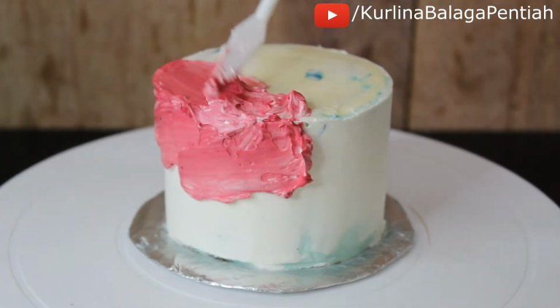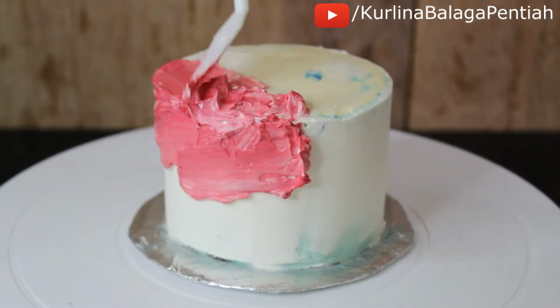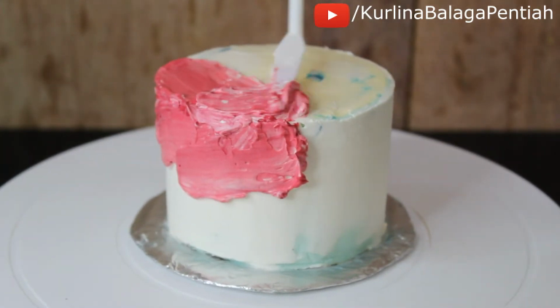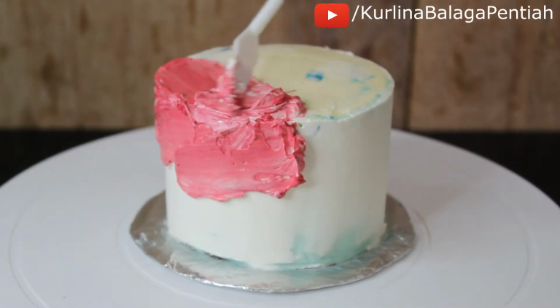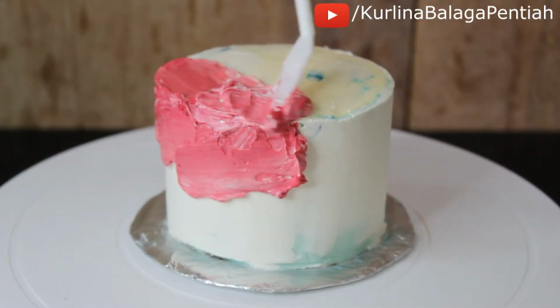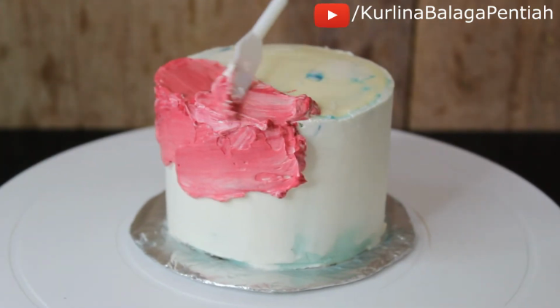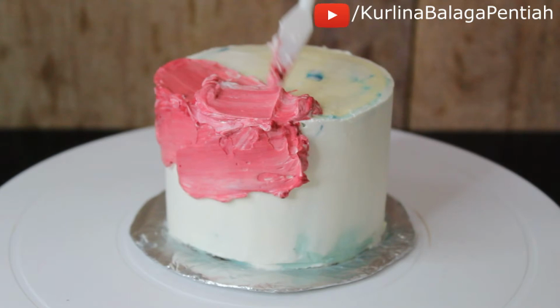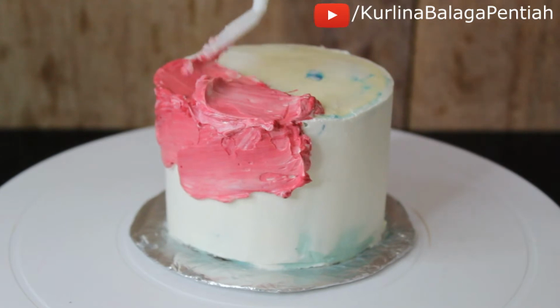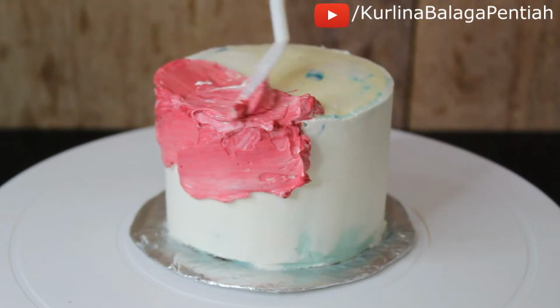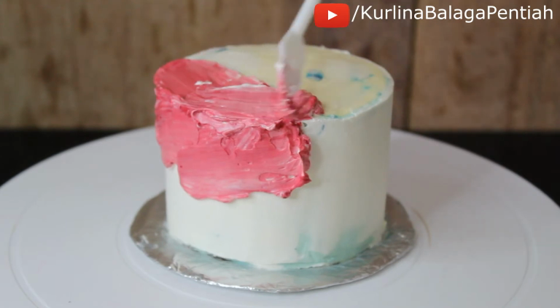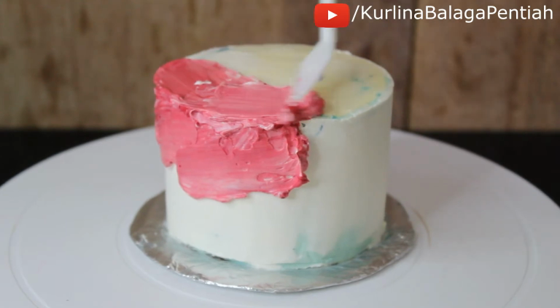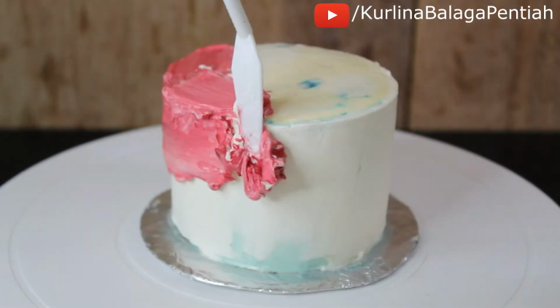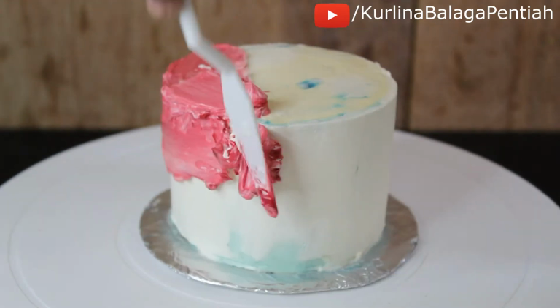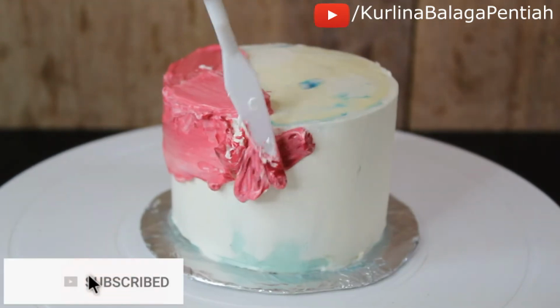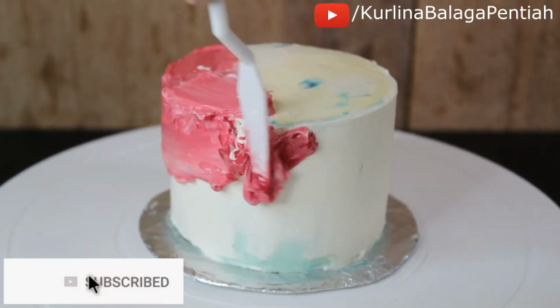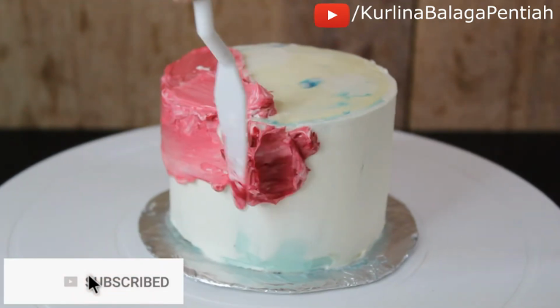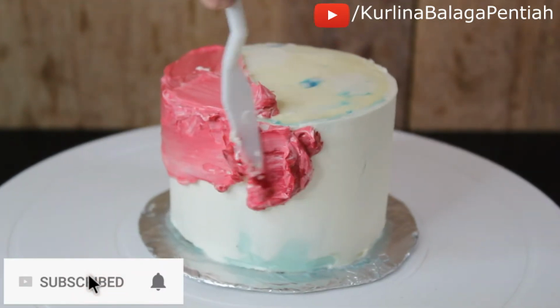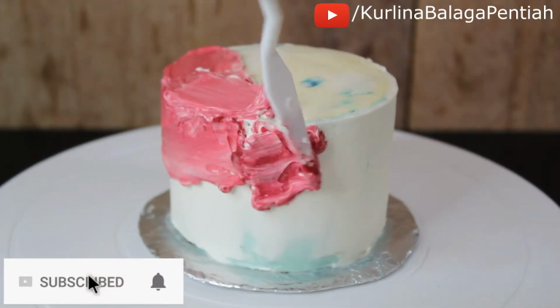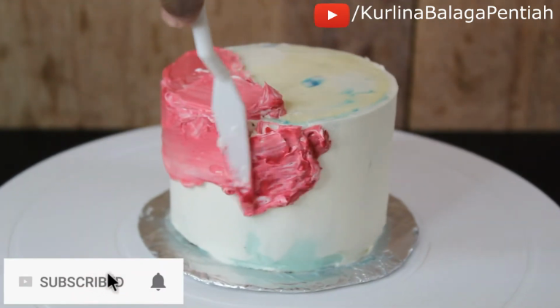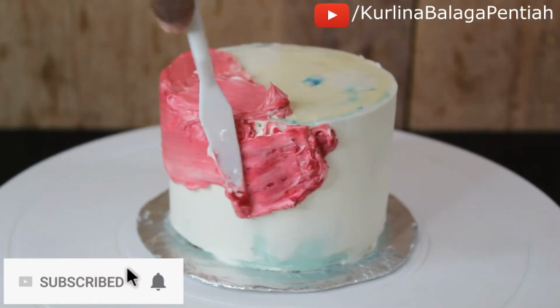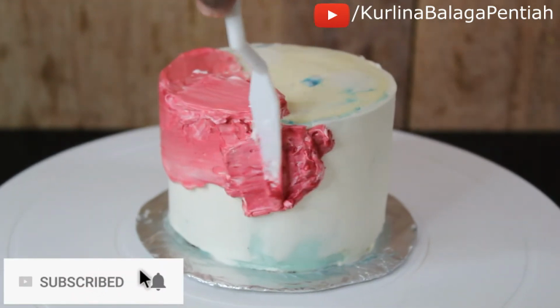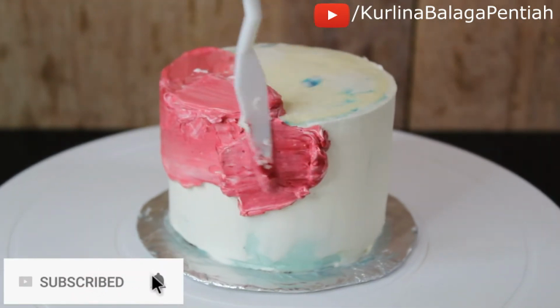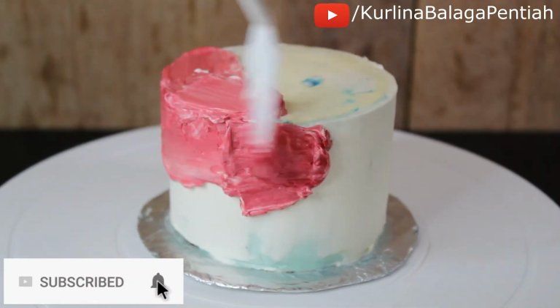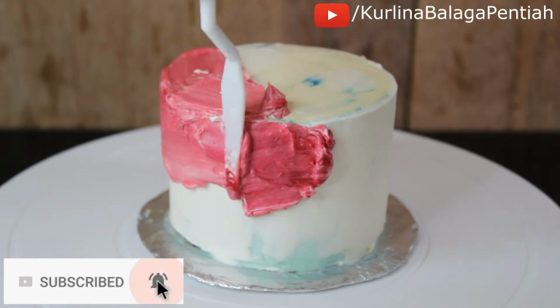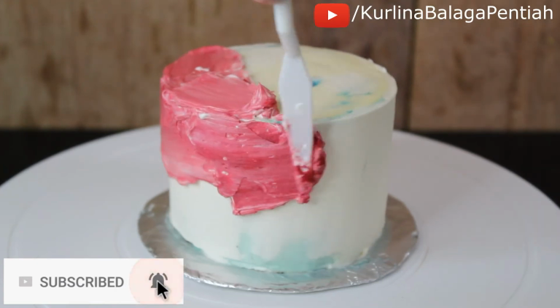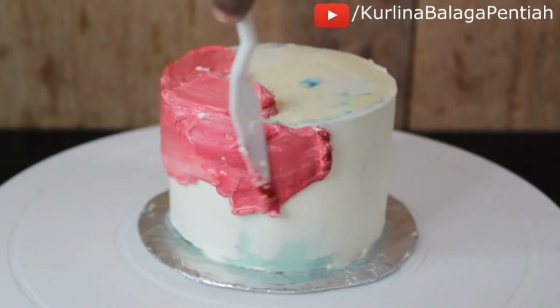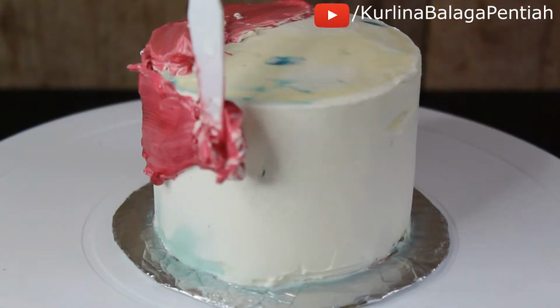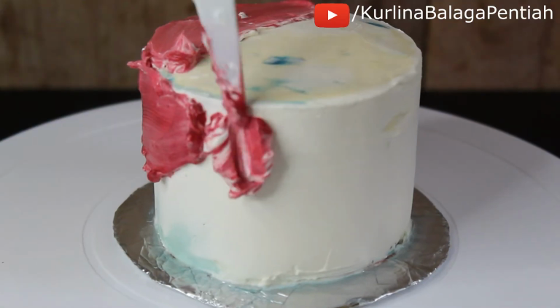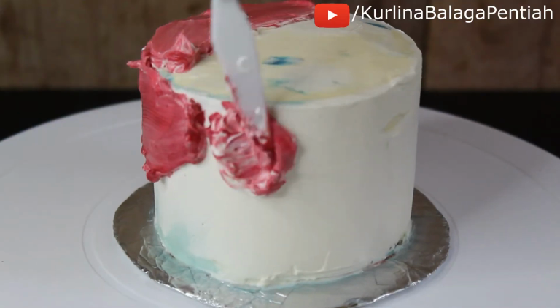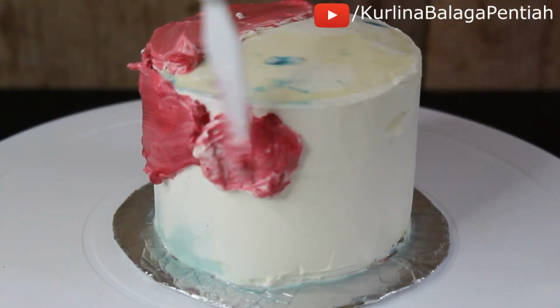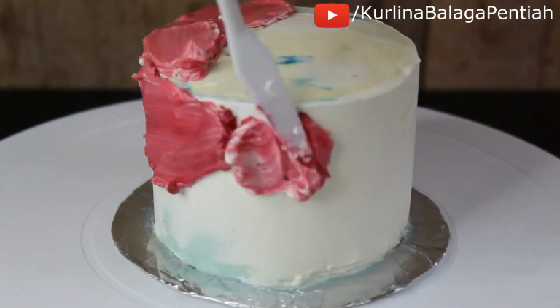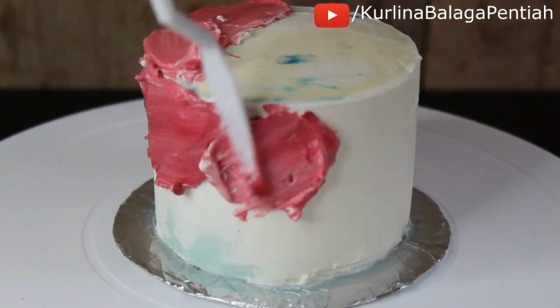You can also choose where you want the colors to be darker or lighter. If you're new to my channel, welcome — make sure to subscribe and turn on the notification bell. I post new videos every Monday.